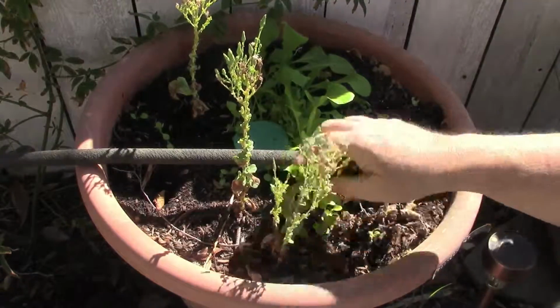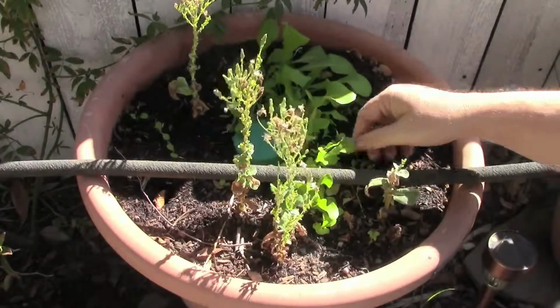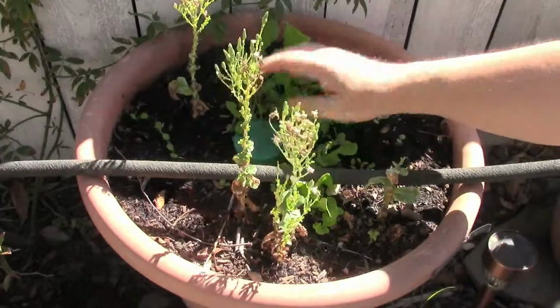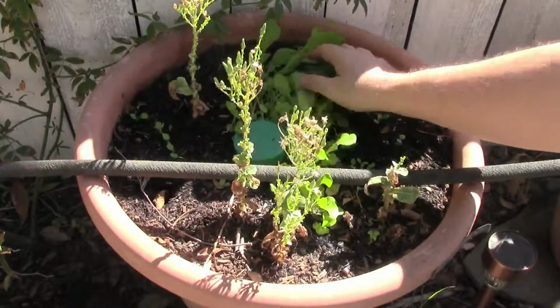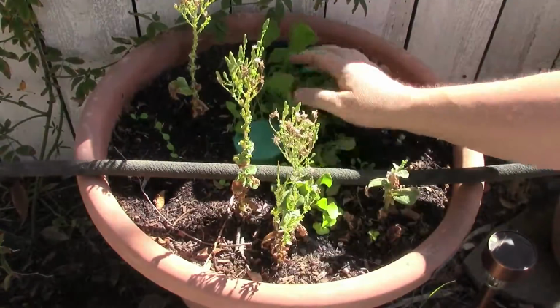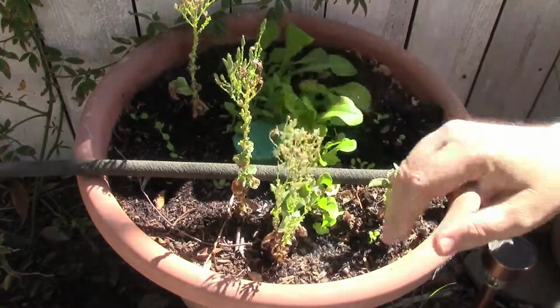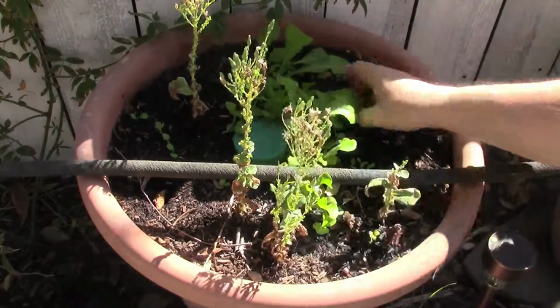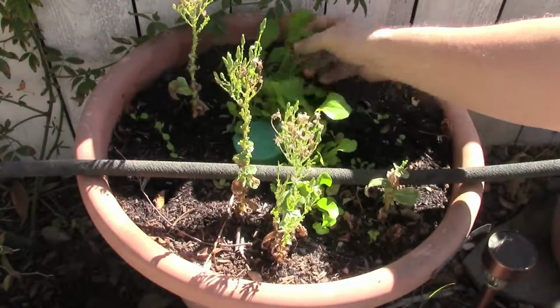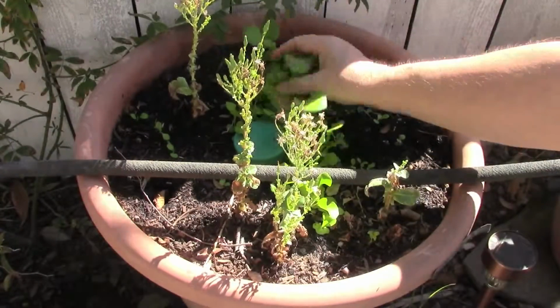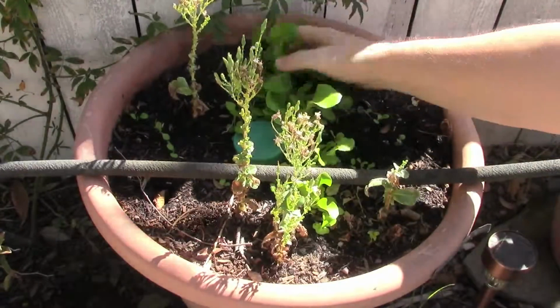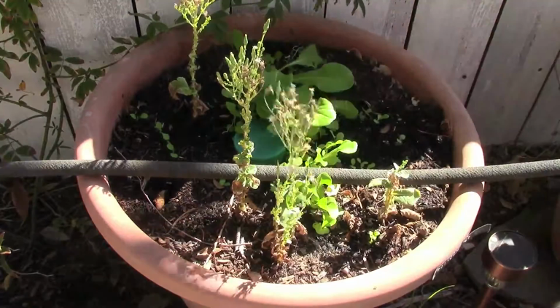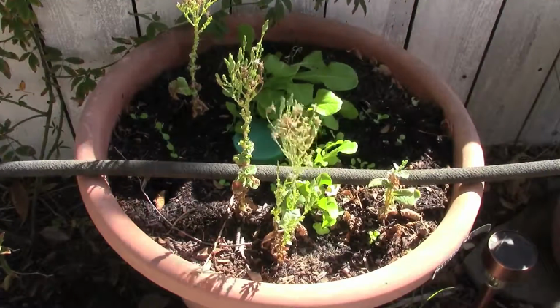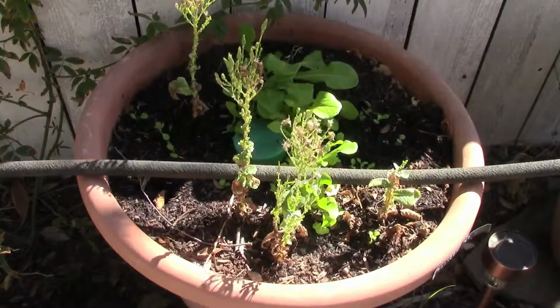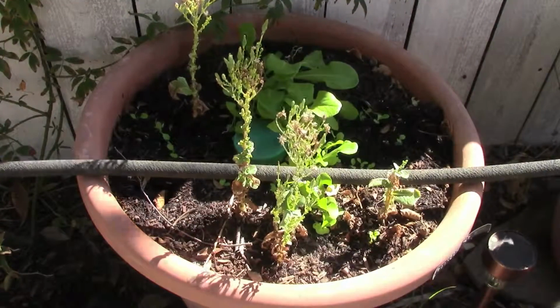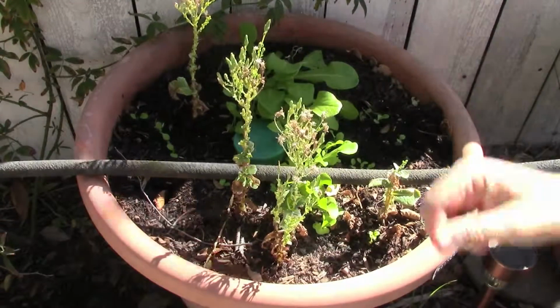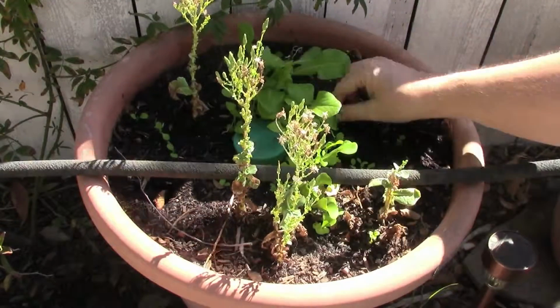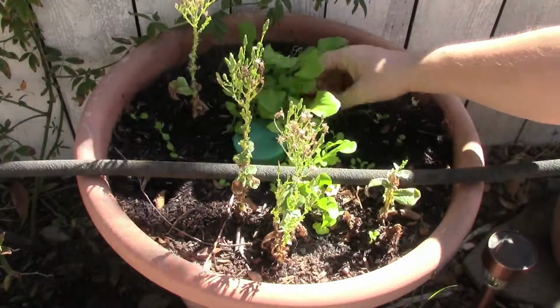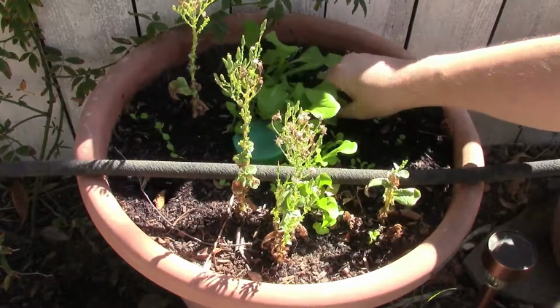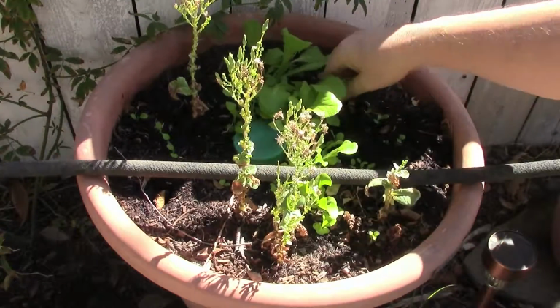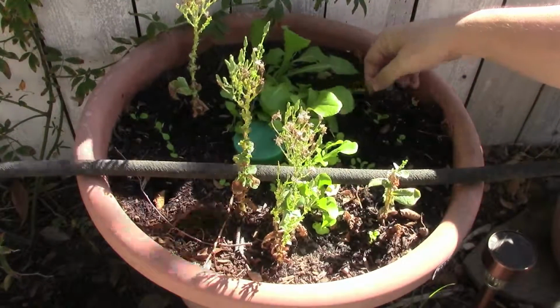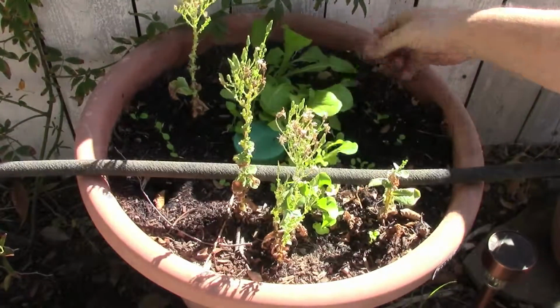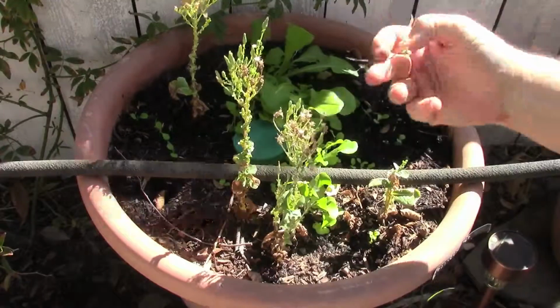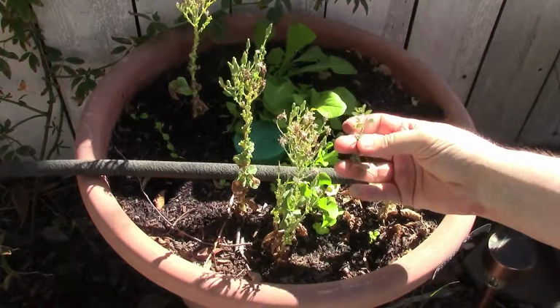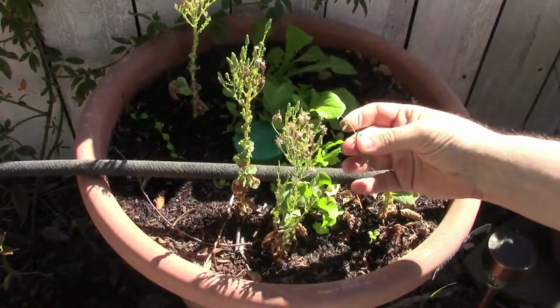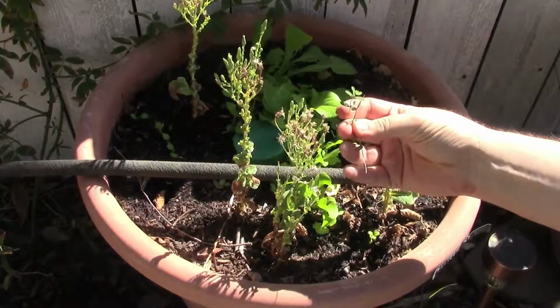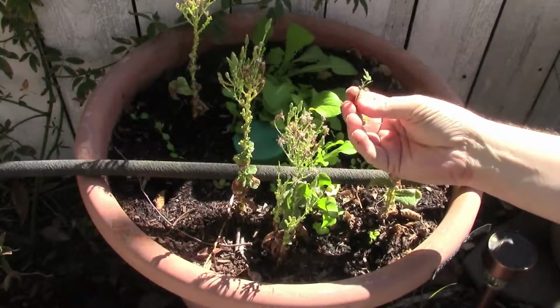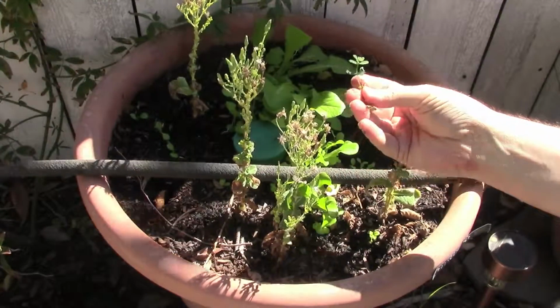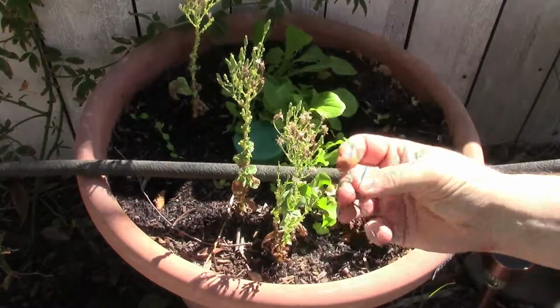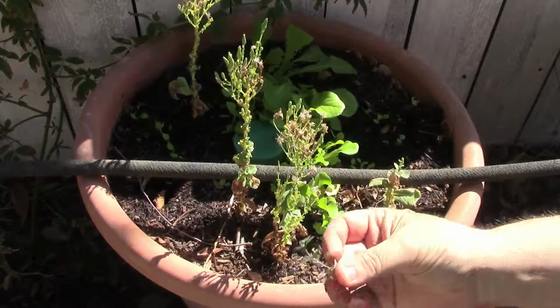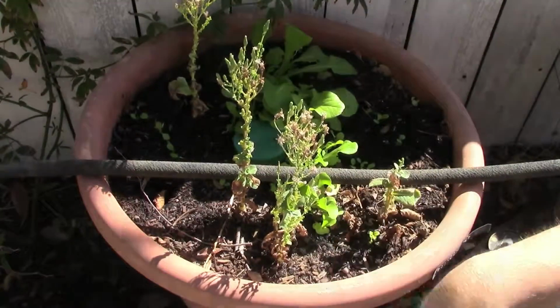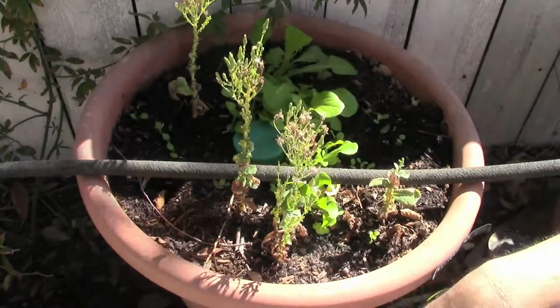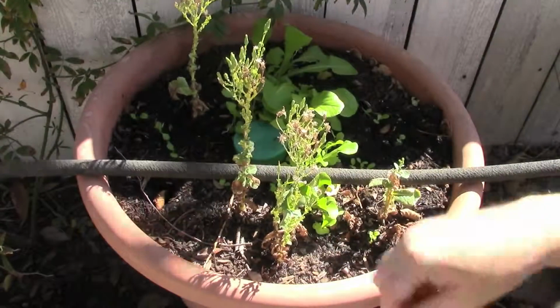if it gets too hot, let it go and it will definitely come back. We've actually got some greens in here we could harvest for a small salad tonight — maybe beef up a salad with some supermarket lettuce and use that as a nice topping. There's also some spurge in here, so we'll pull that out.